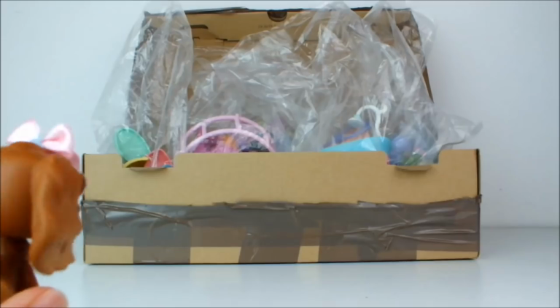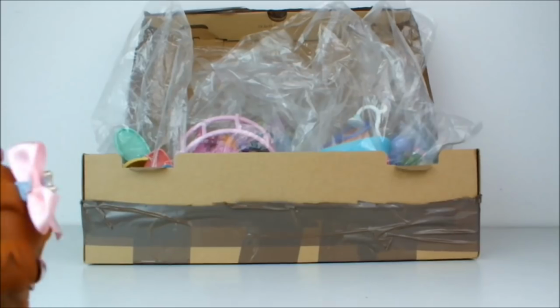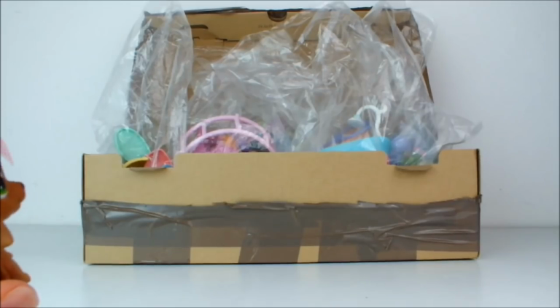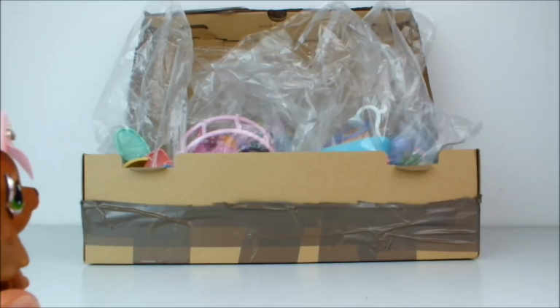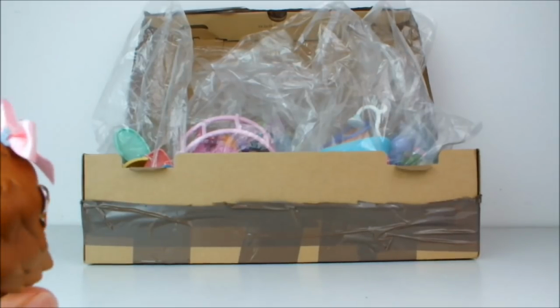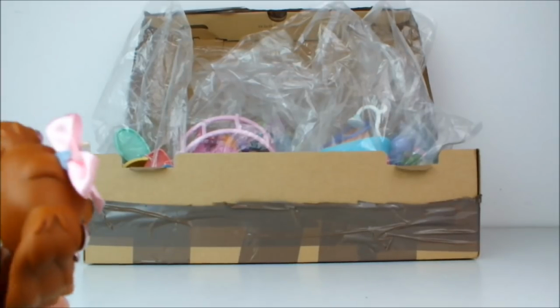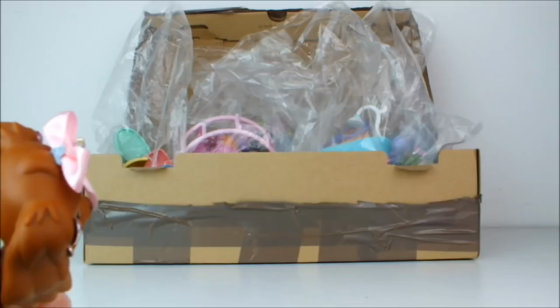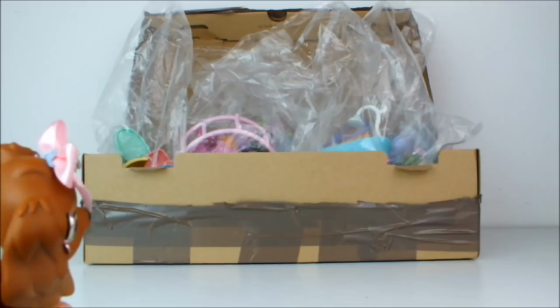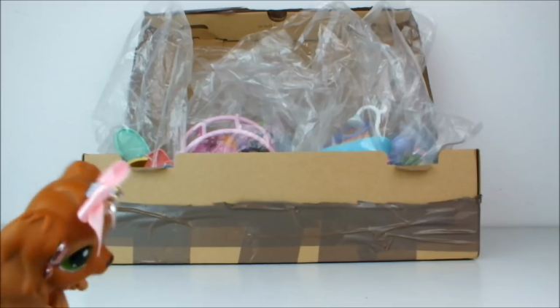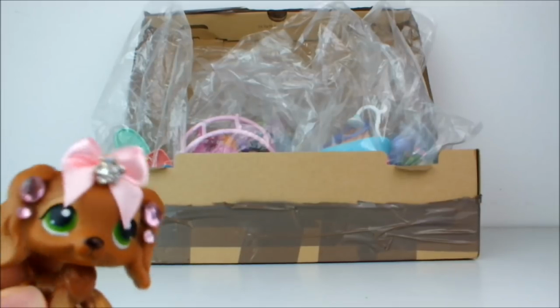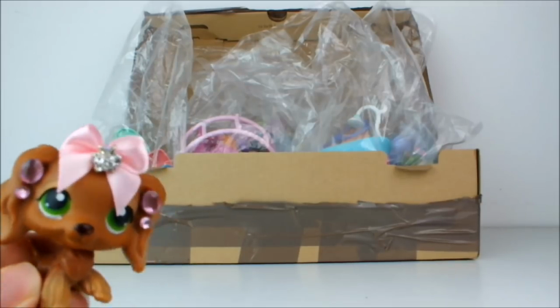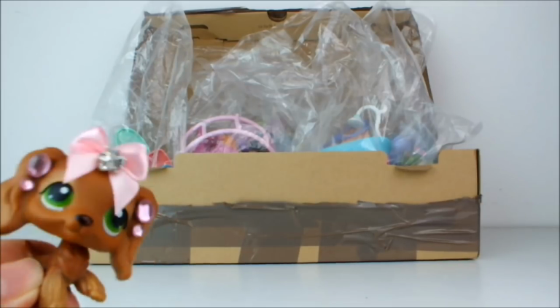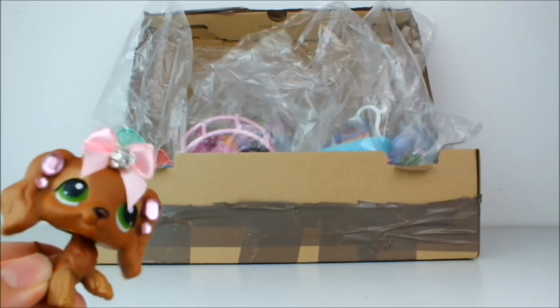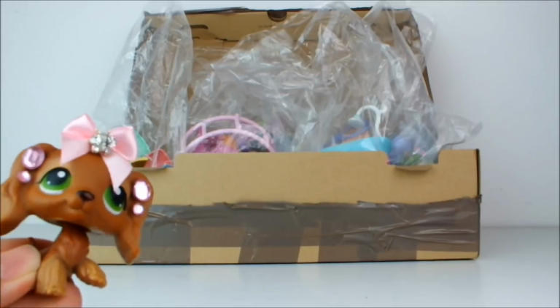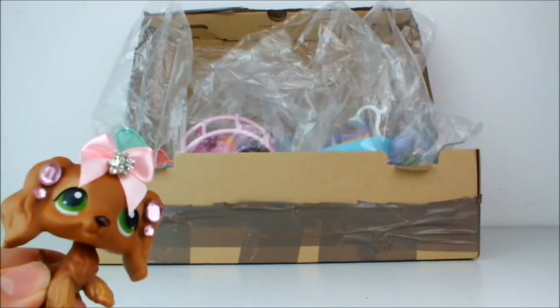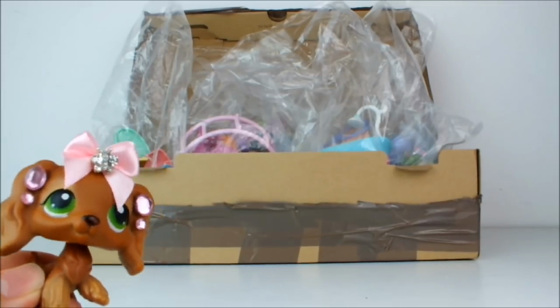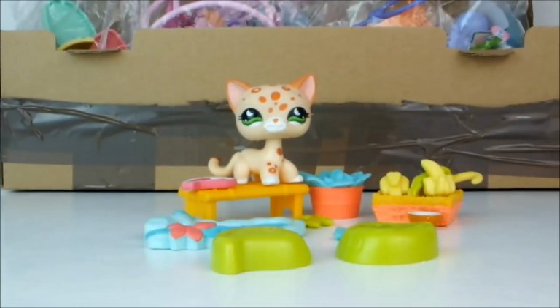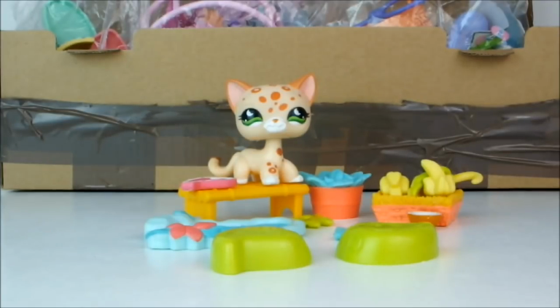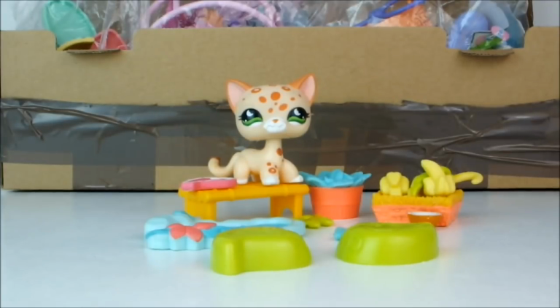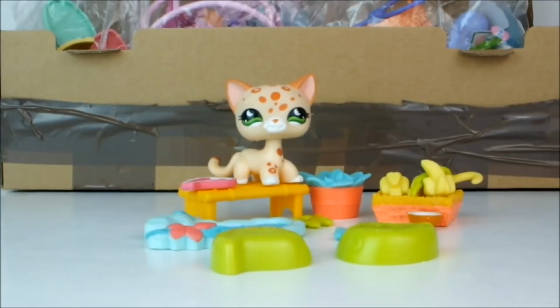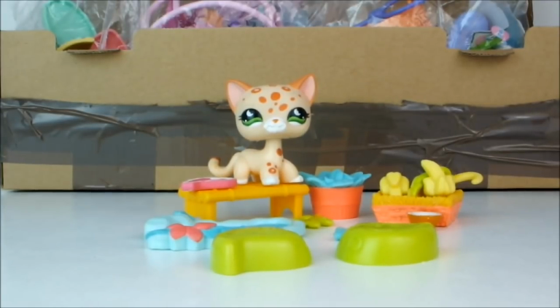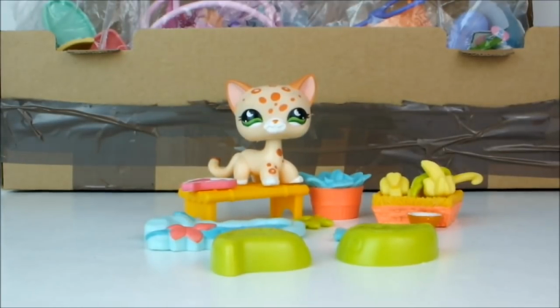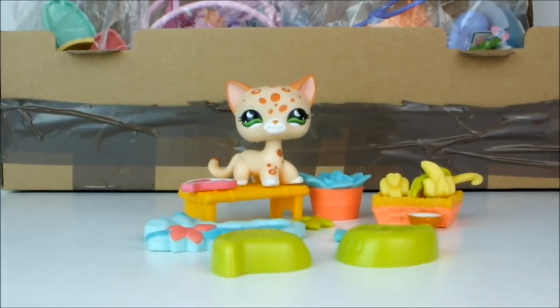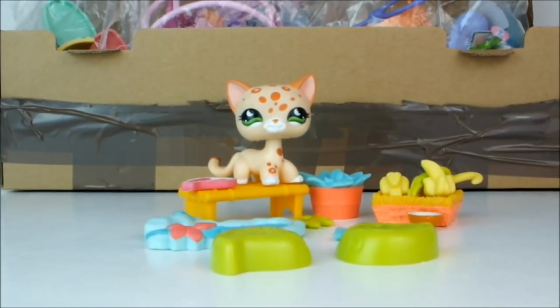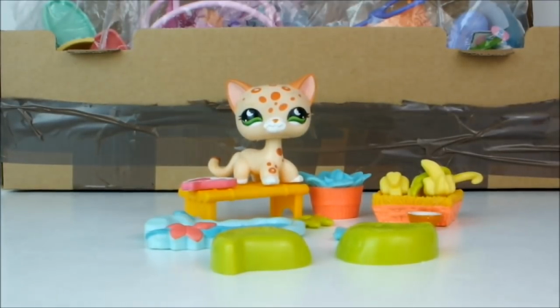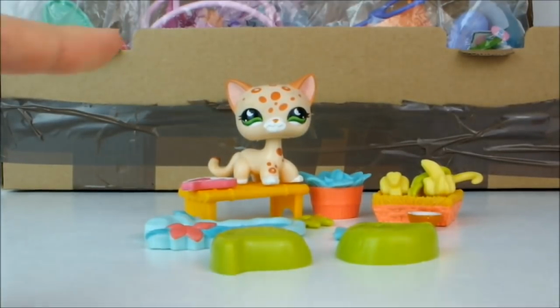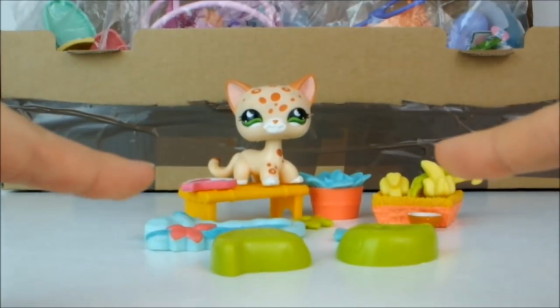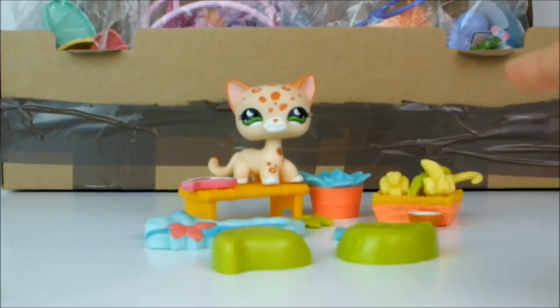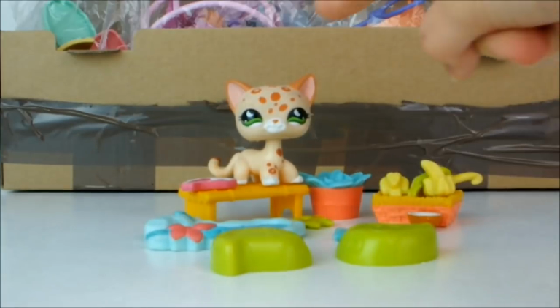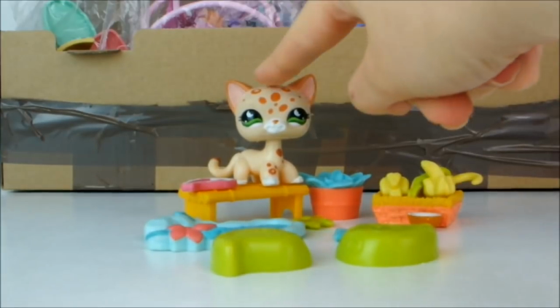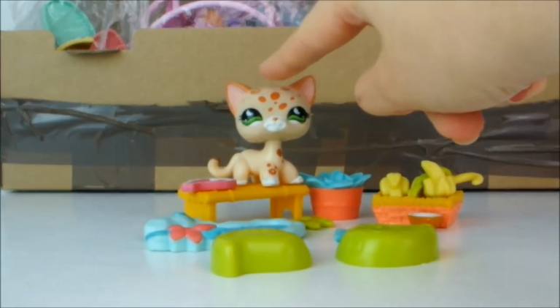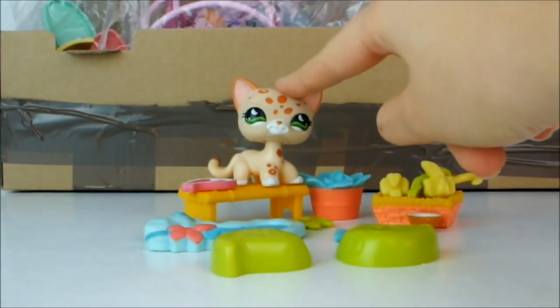Okay, here is the box. I think we have so much stuff here today that we're just going to have to do a speed run through all the accessories. After looking at a website called lpsmerch.com, I found out that all these accessories go with this pet in the same set.